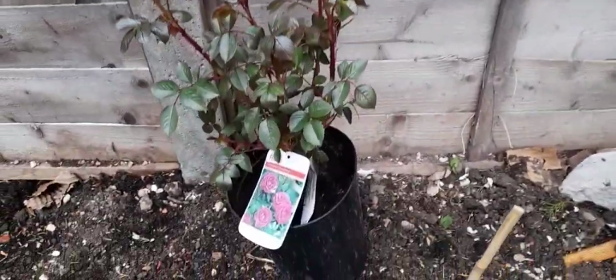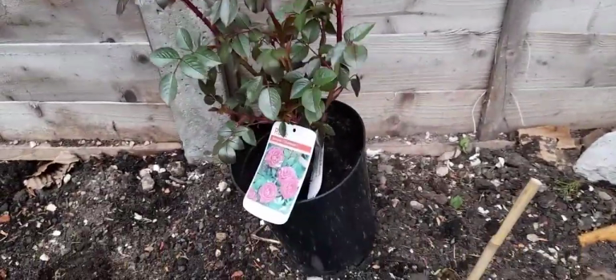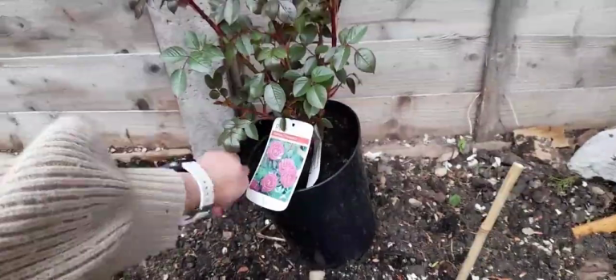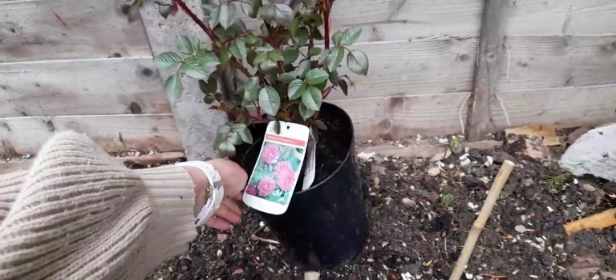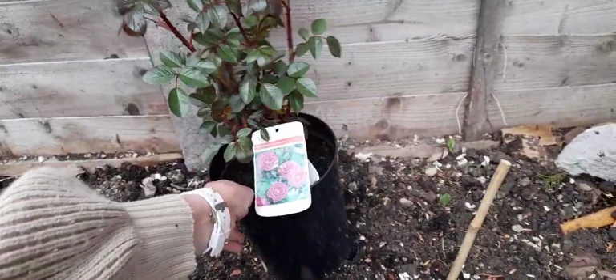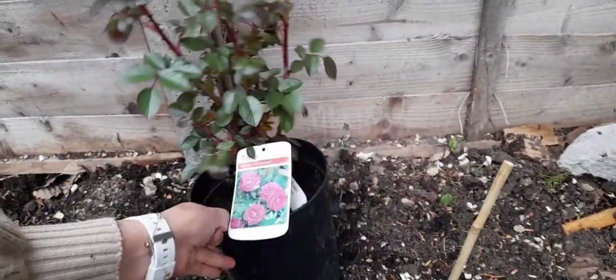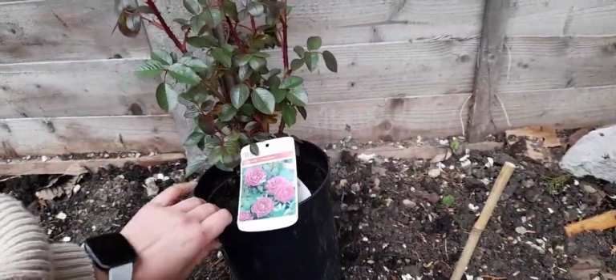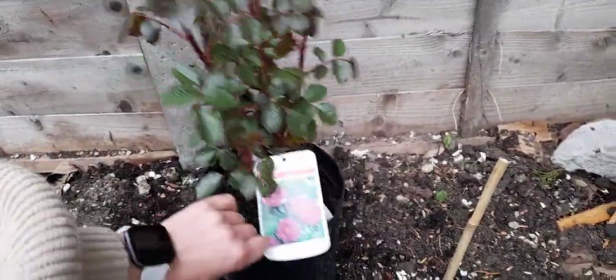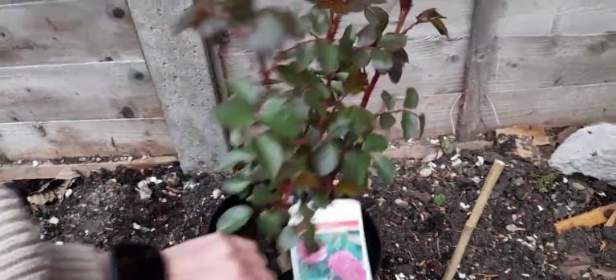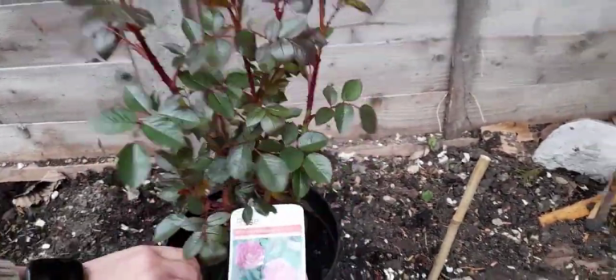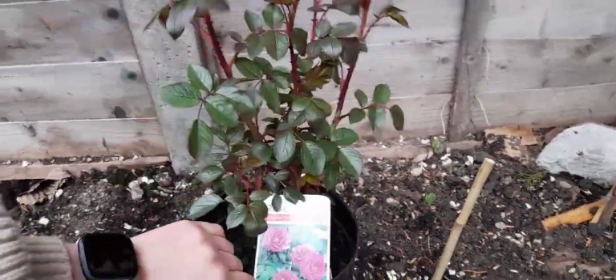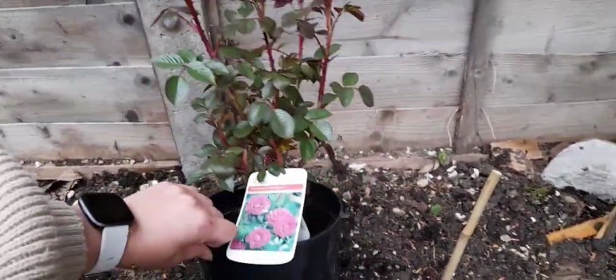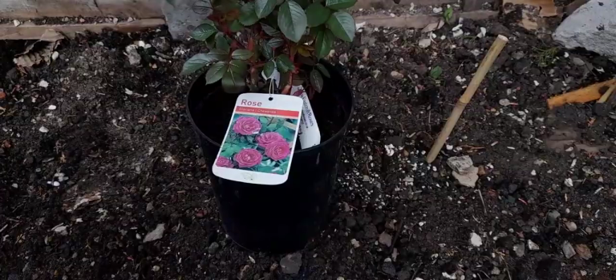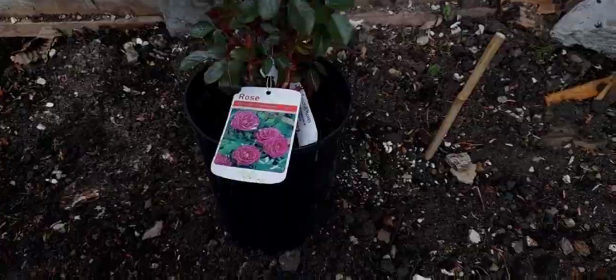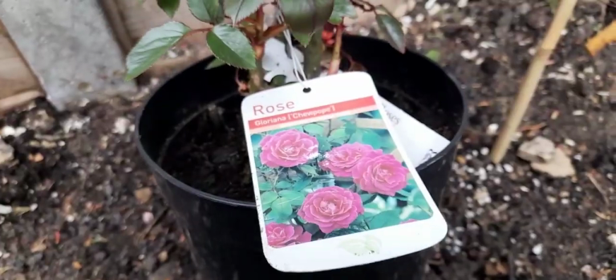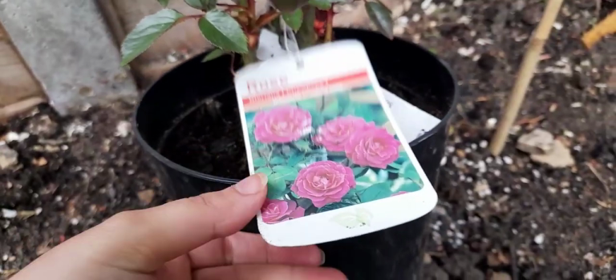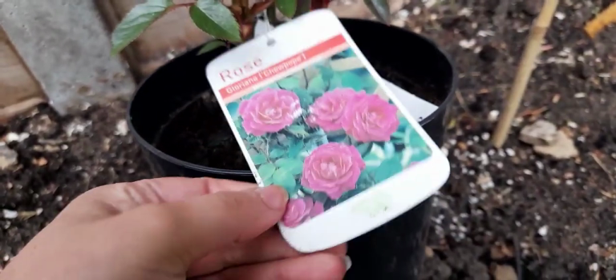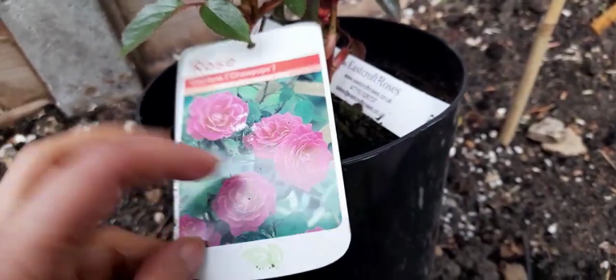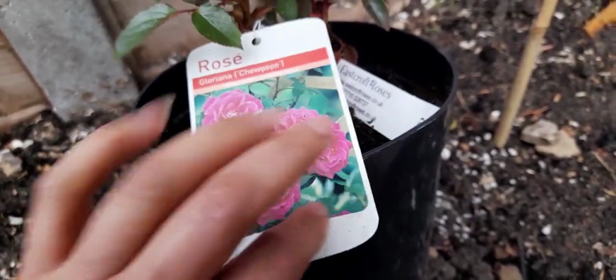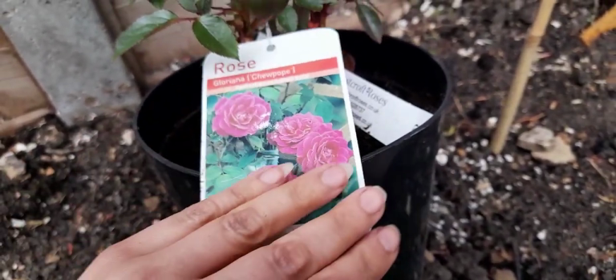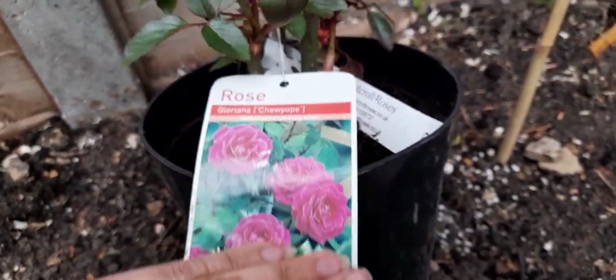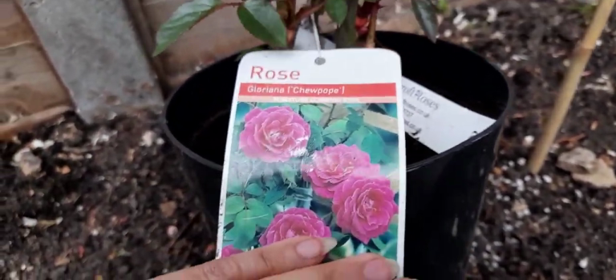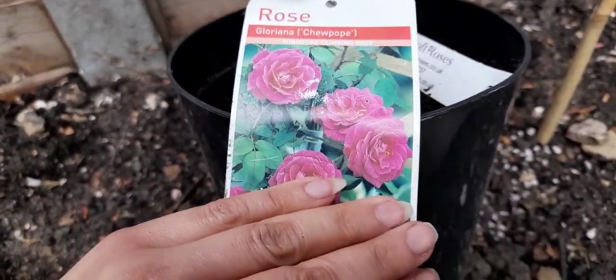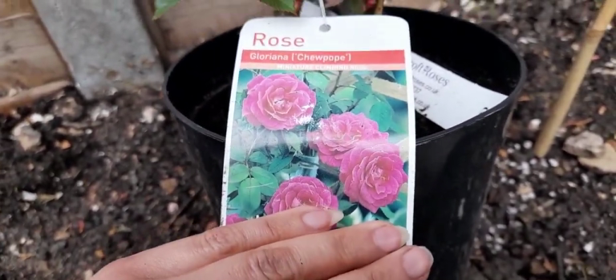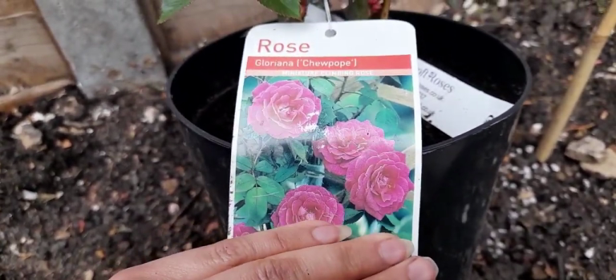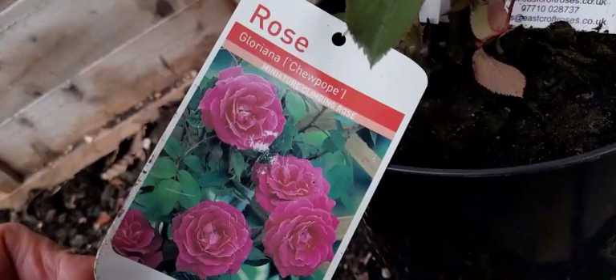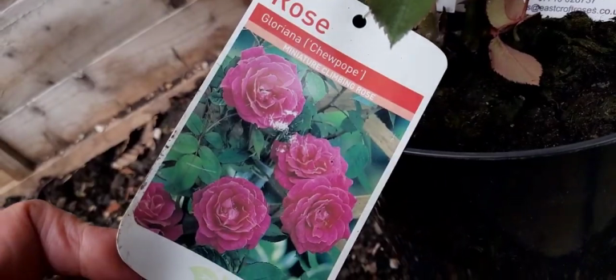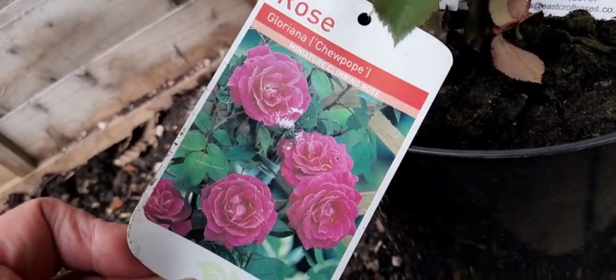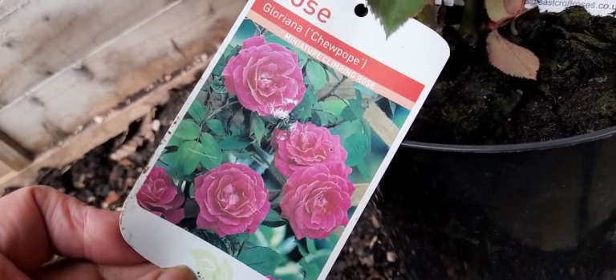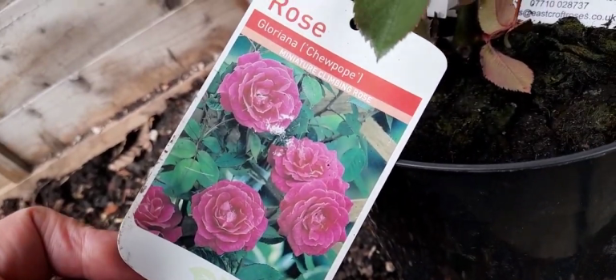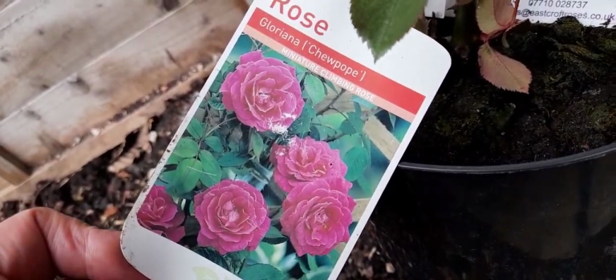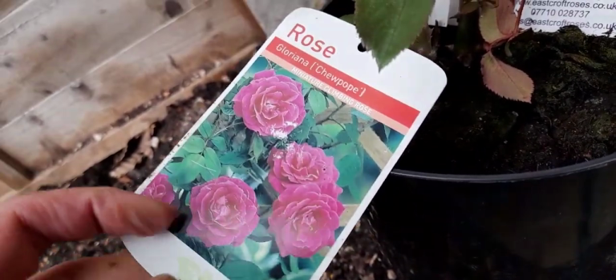I'm welcoming a new rose into the garden, and it is a rose called Gloriana, which is a climbing rose with bright magenta pink flowers.